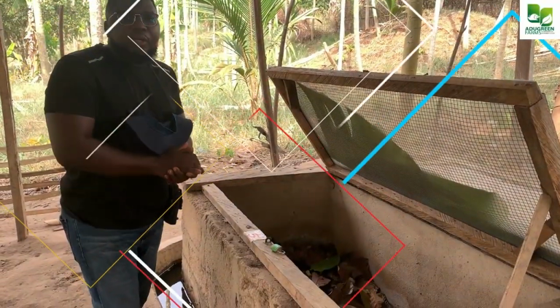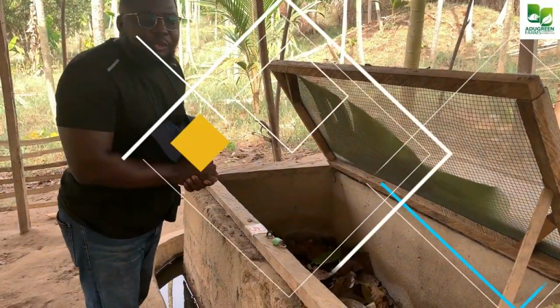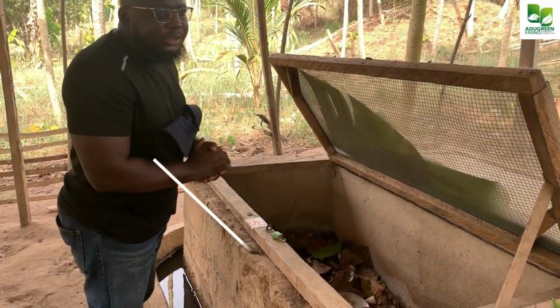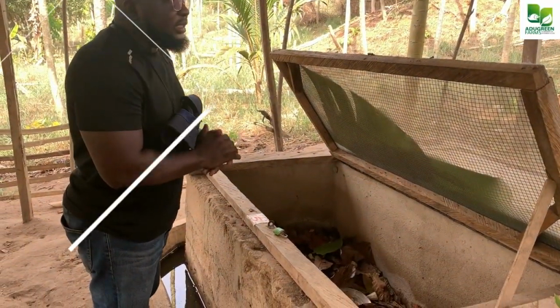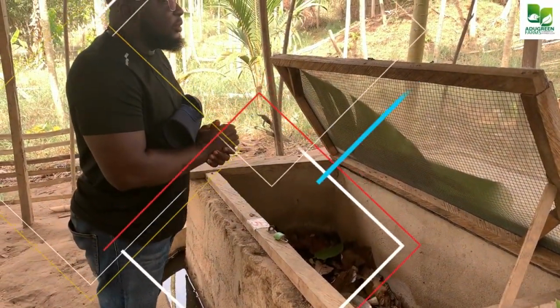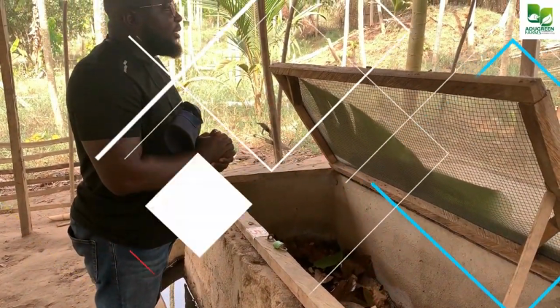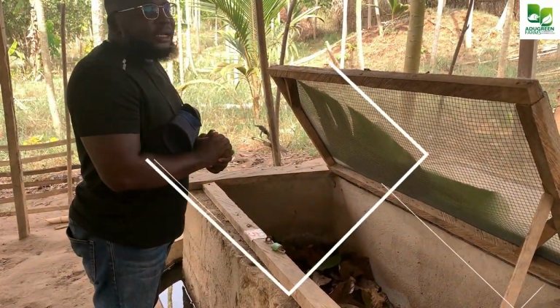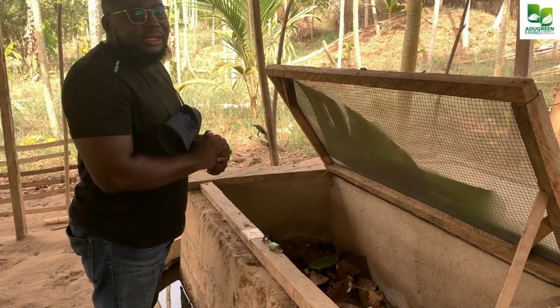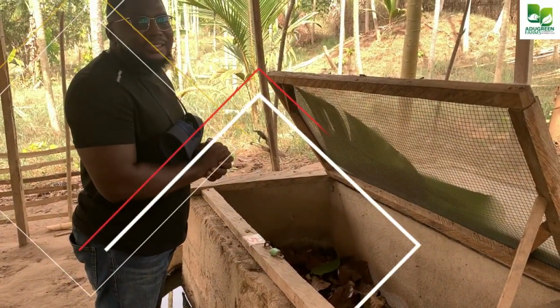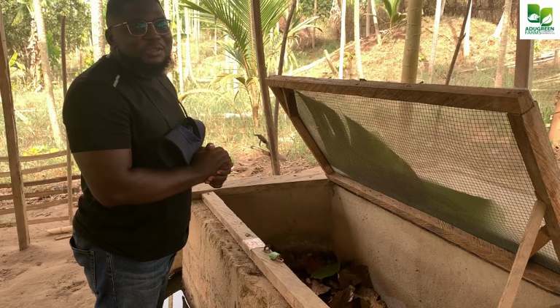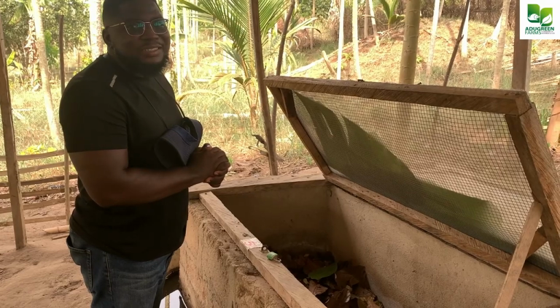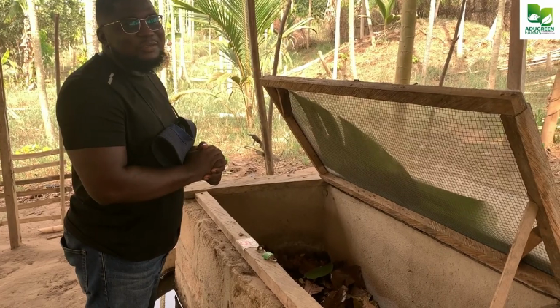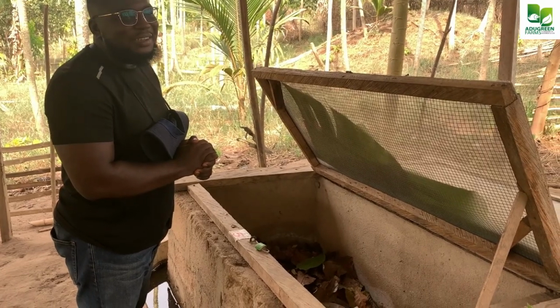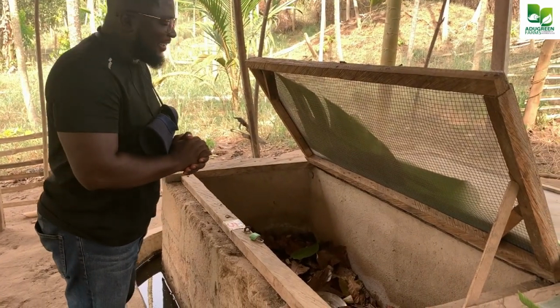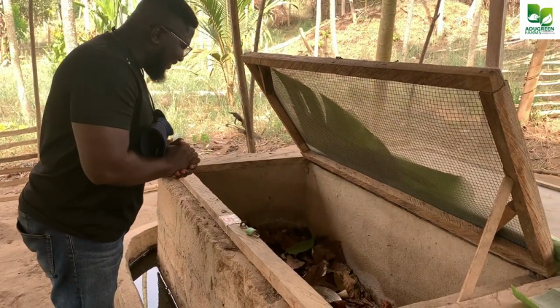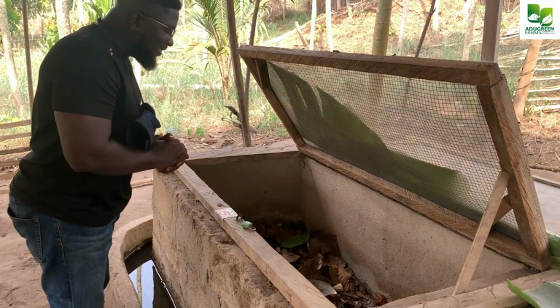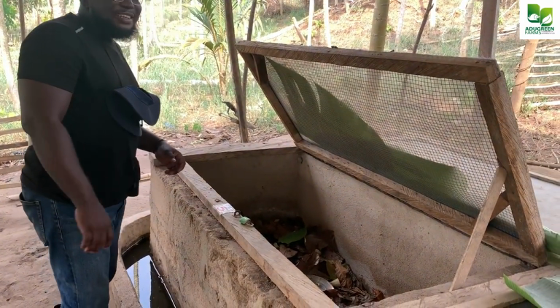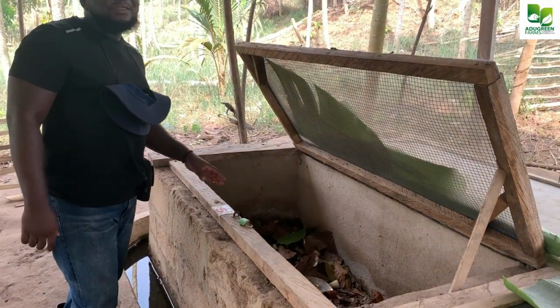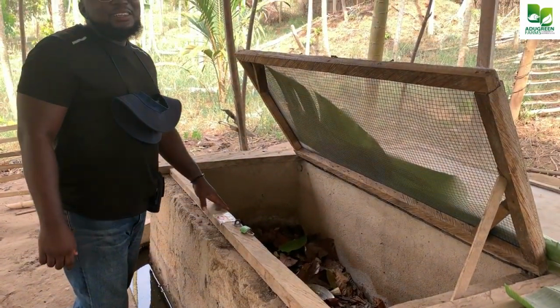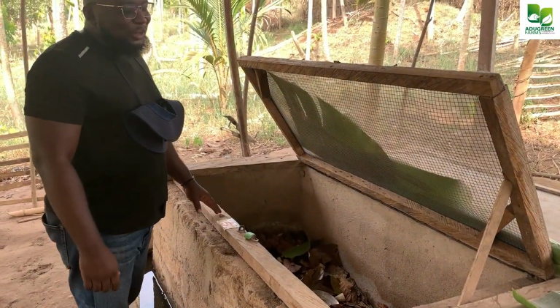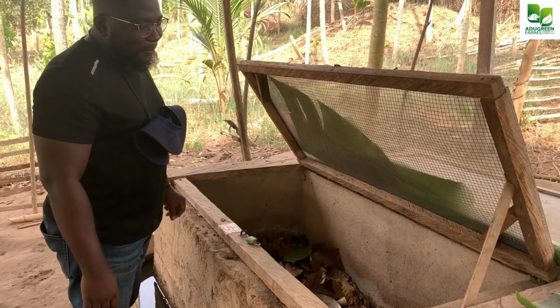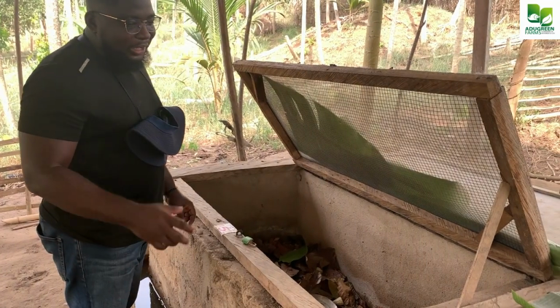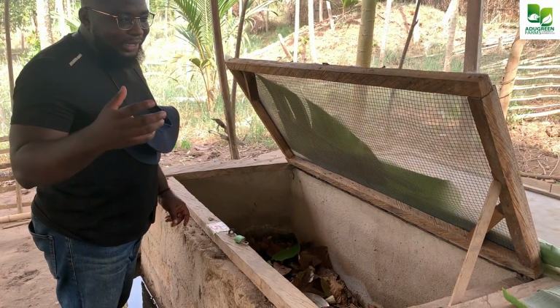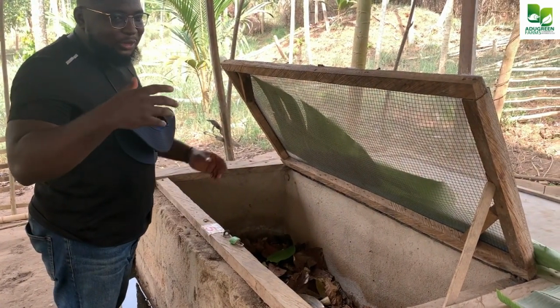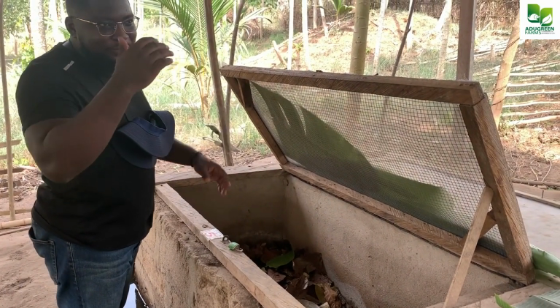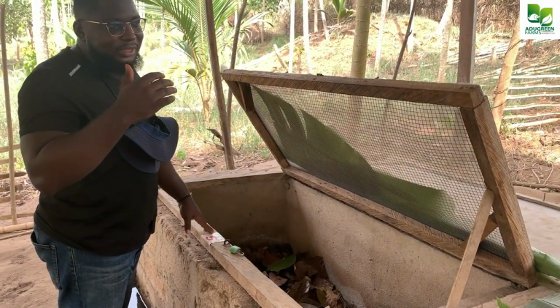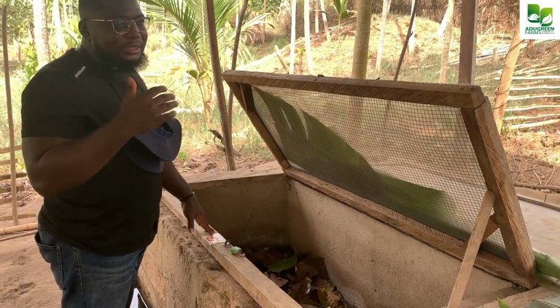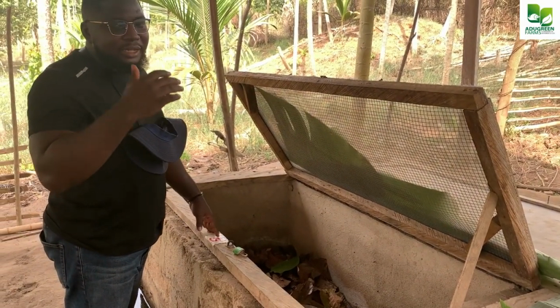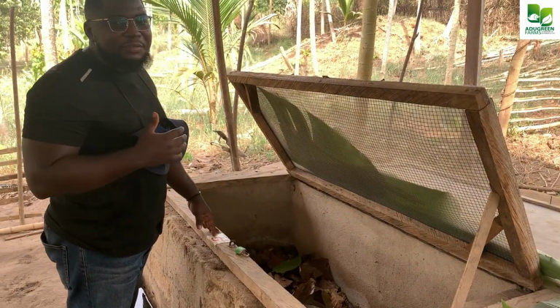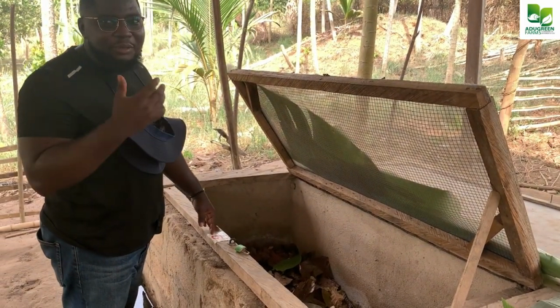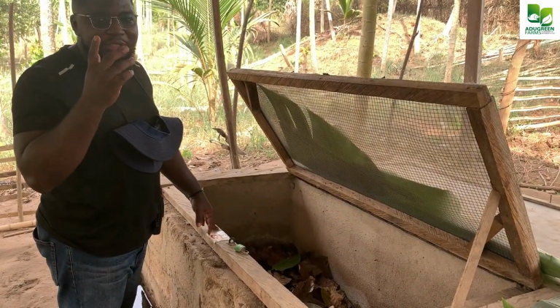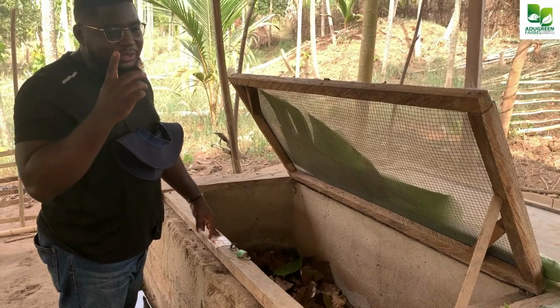Welcome to my YouTube channel, this is Katie Samuel, your favorite snail farmer. I get a lot of comments under my videos and I want to address this once and for all.